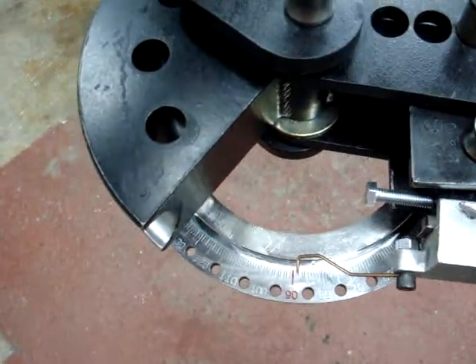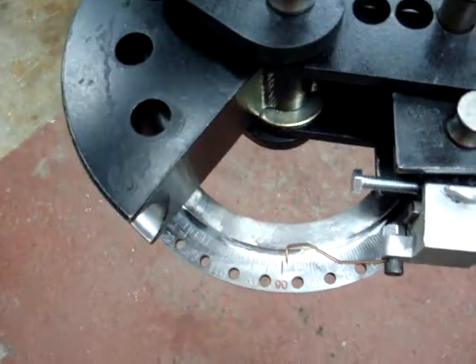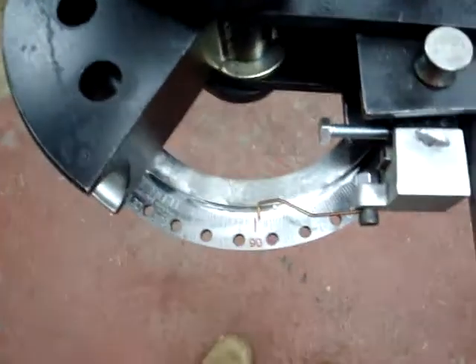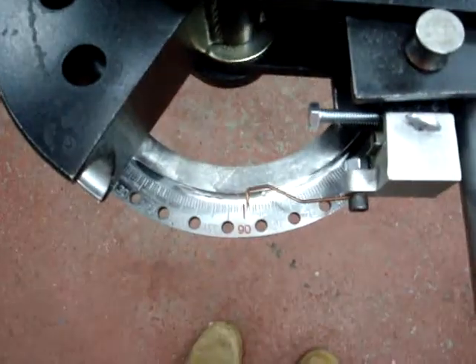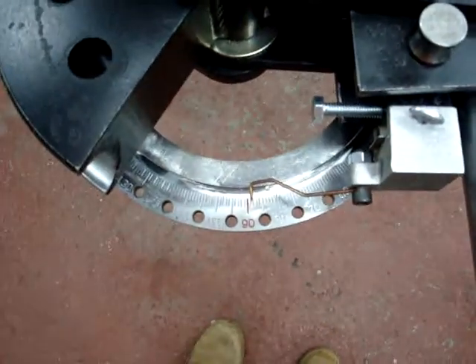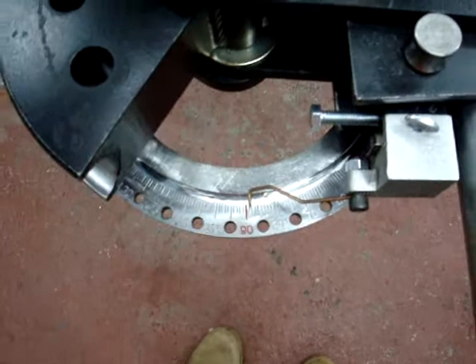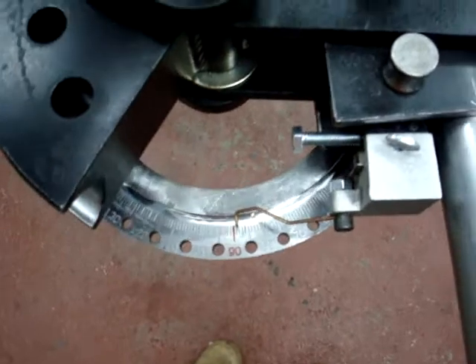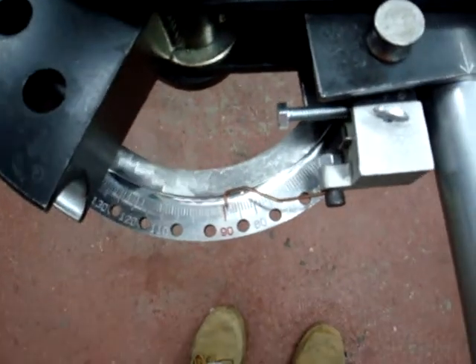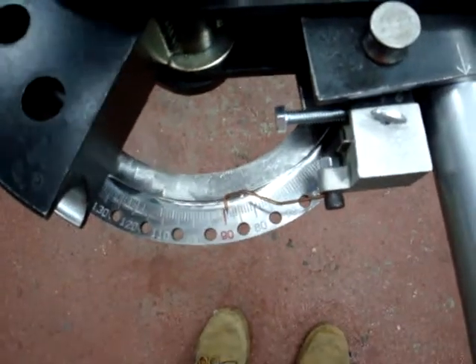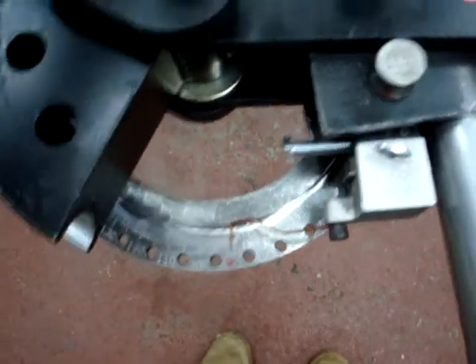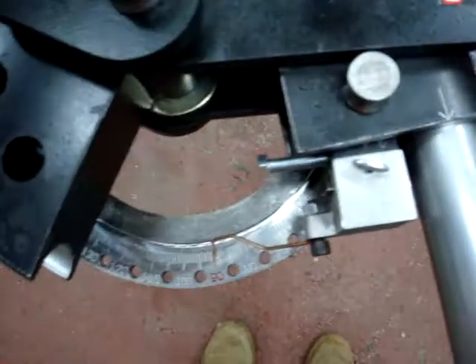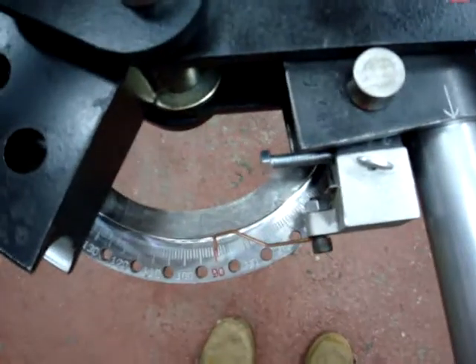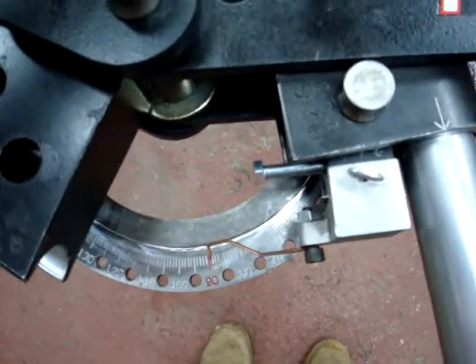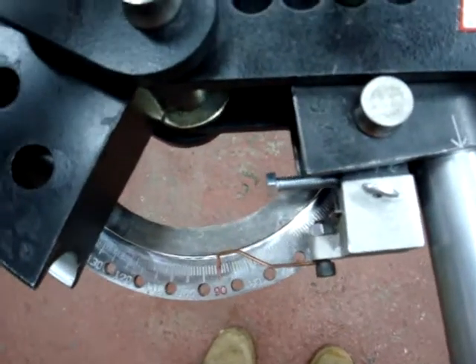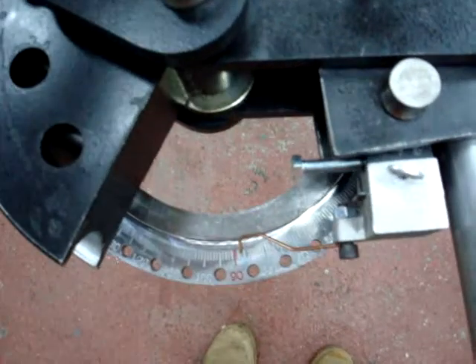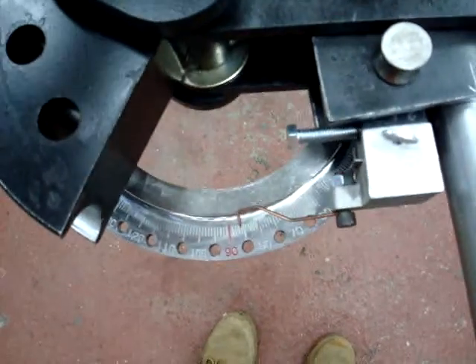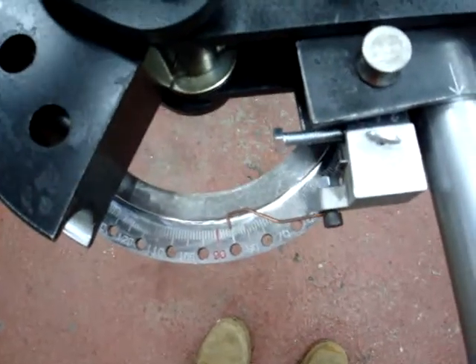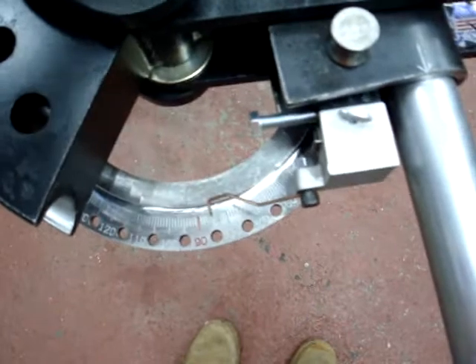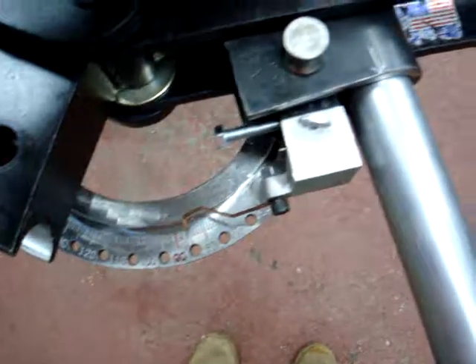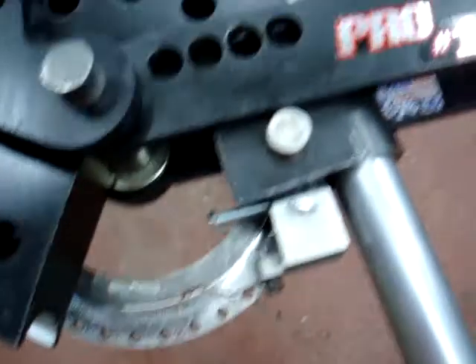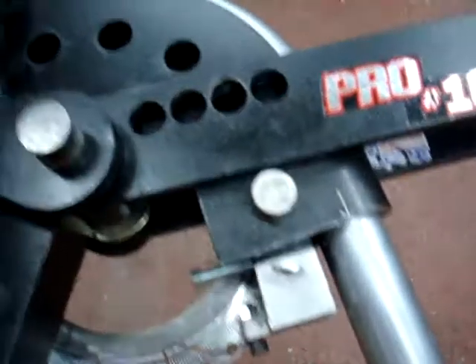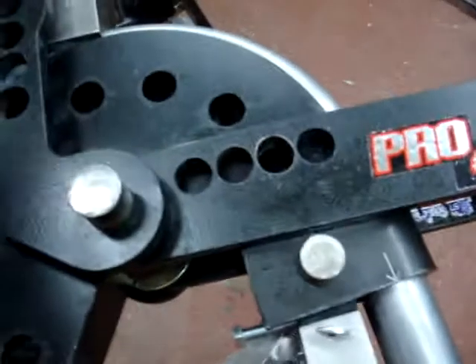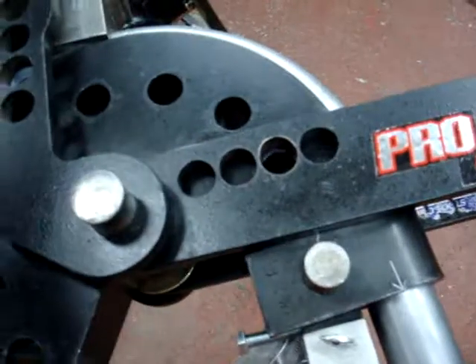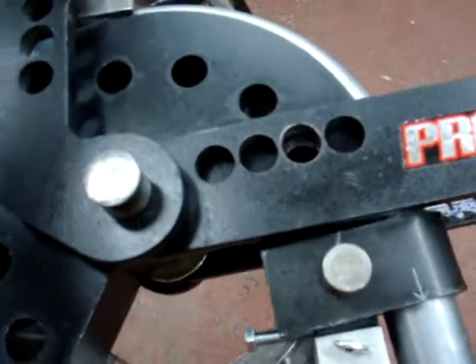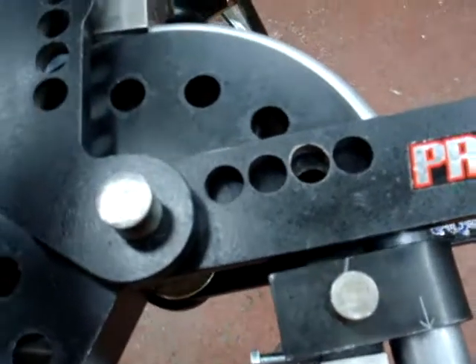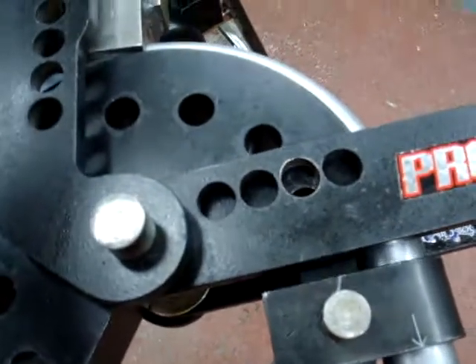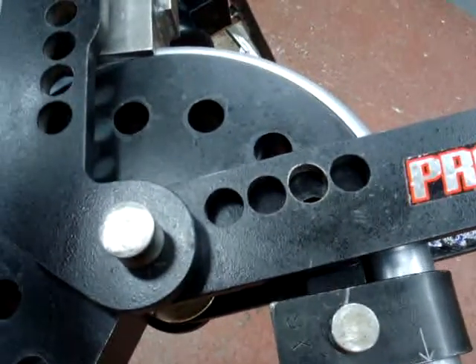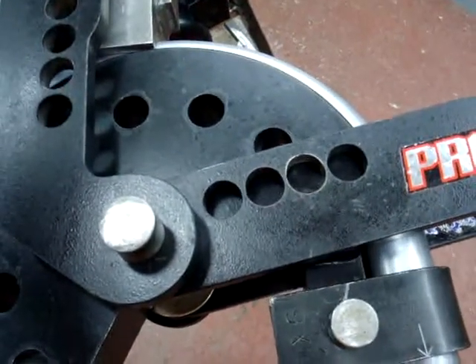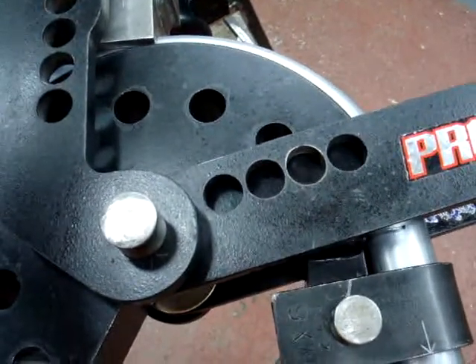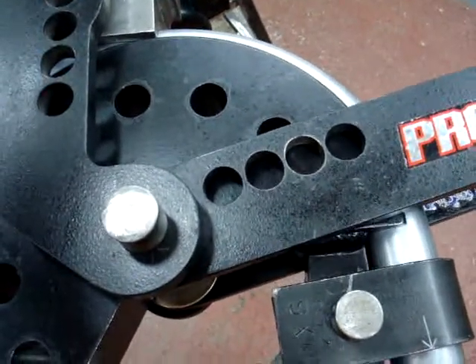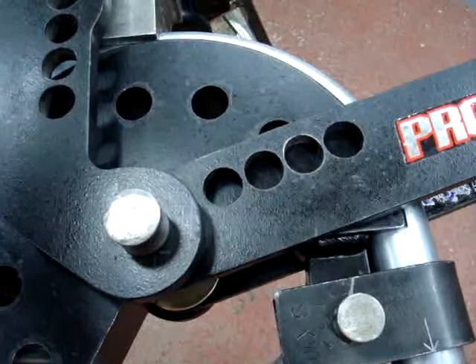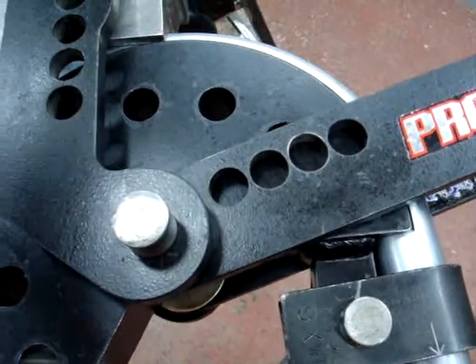It looks like we're at 89 degrees and I'm out of travel, so I've got to back up and reset this pin. I'll just back it off one hole — that should be enough to get us to 90.